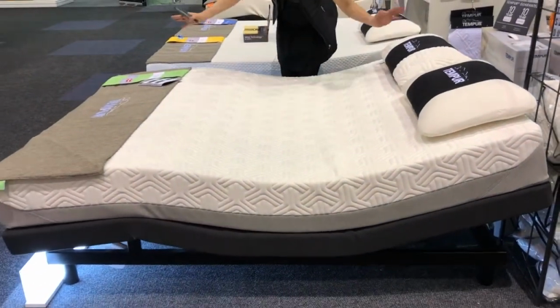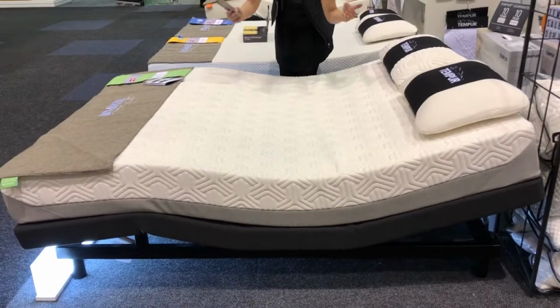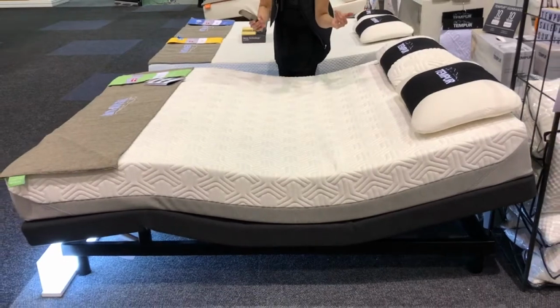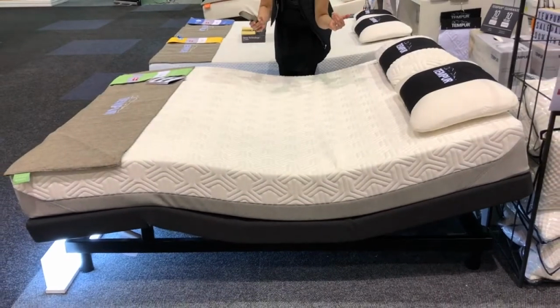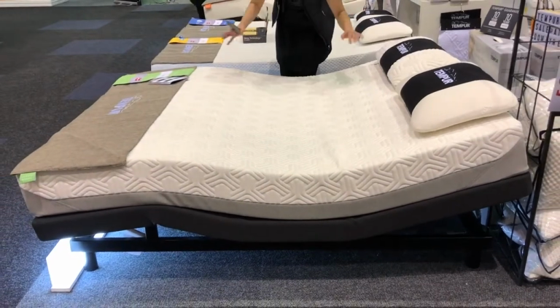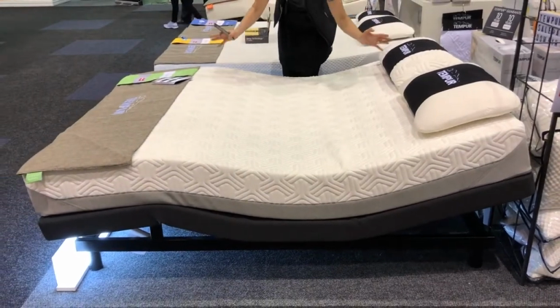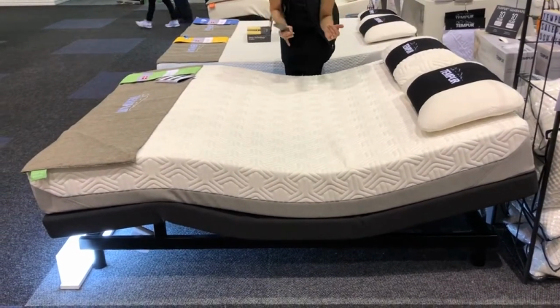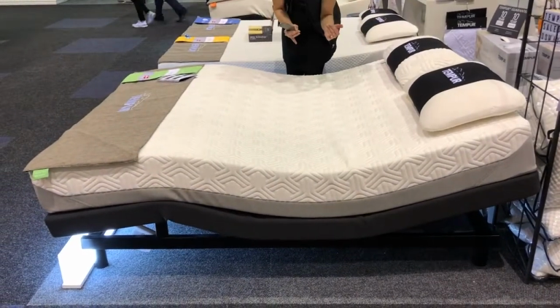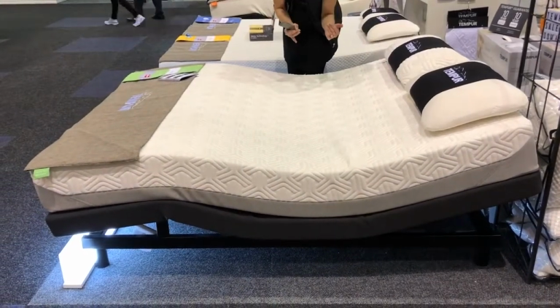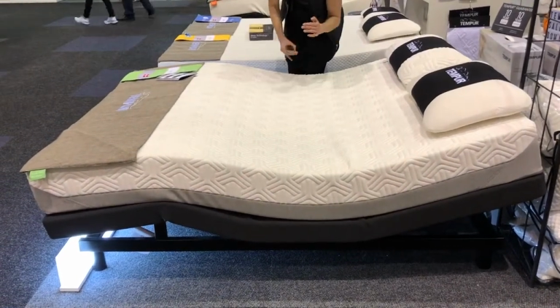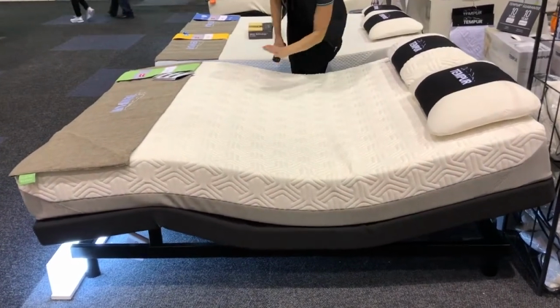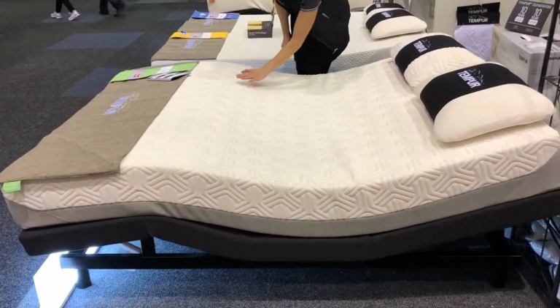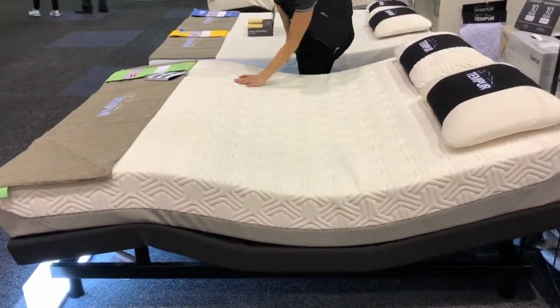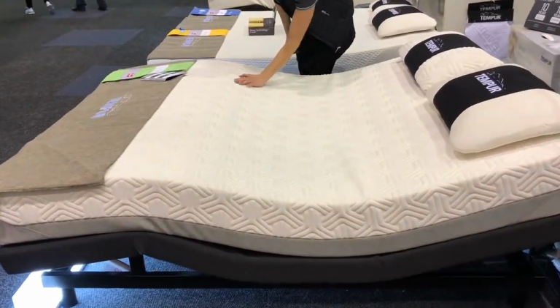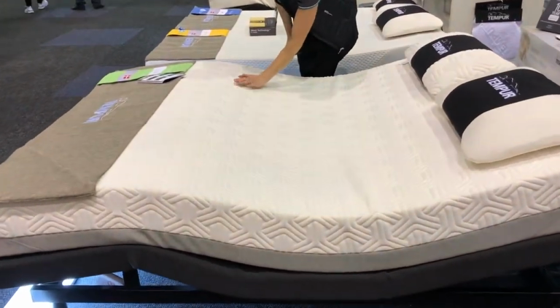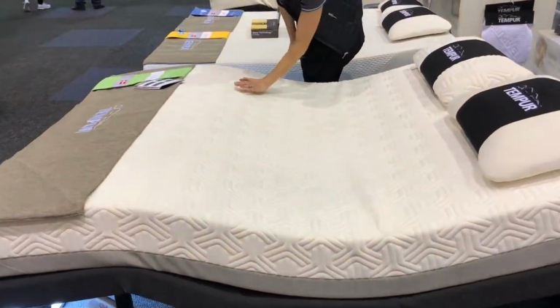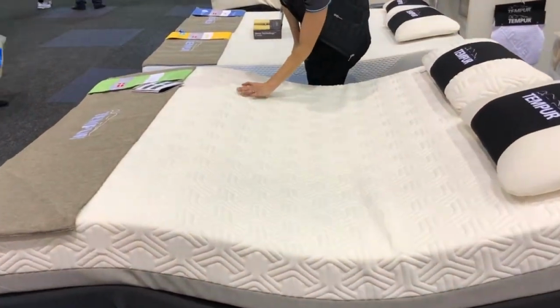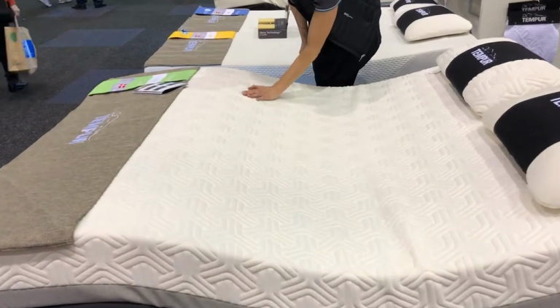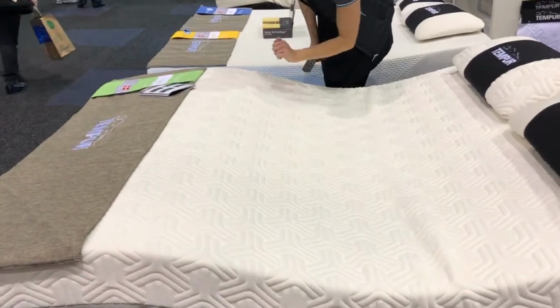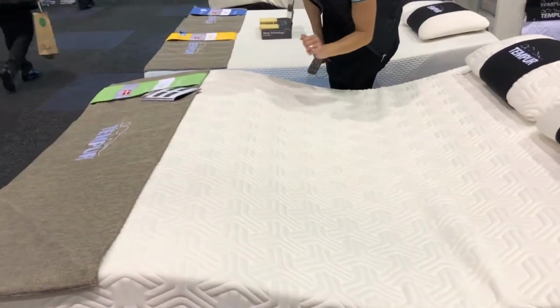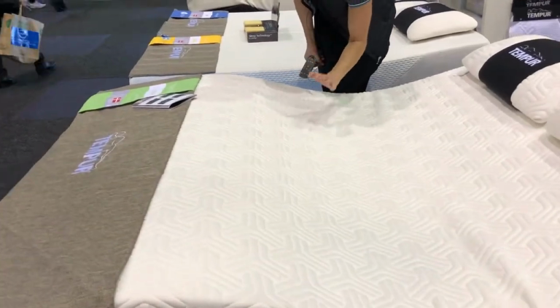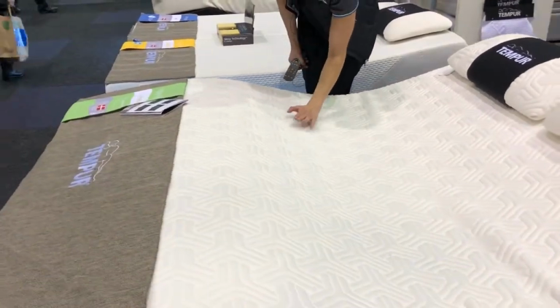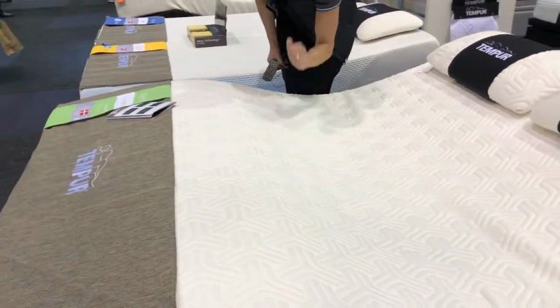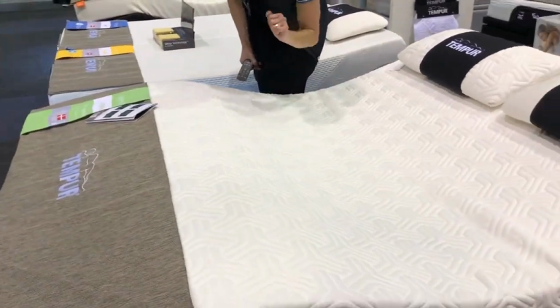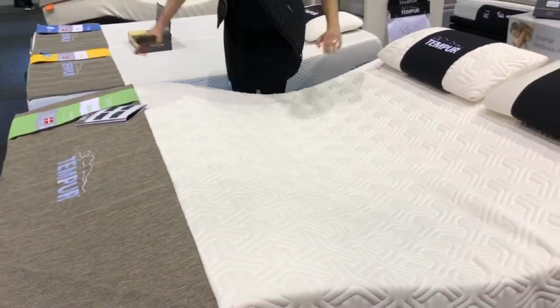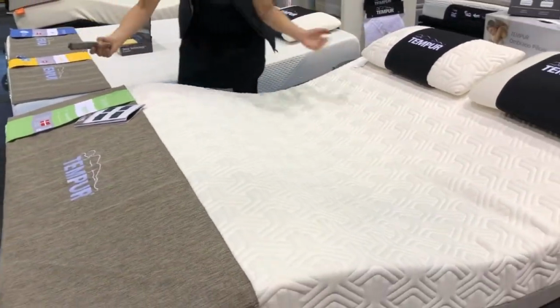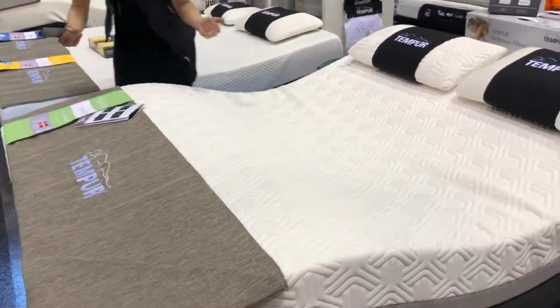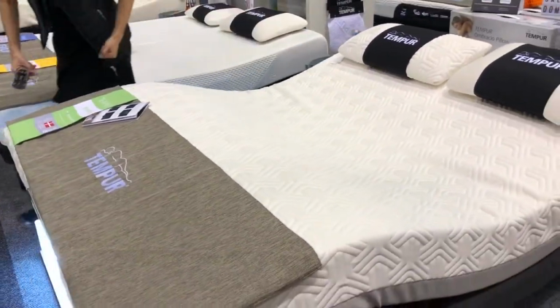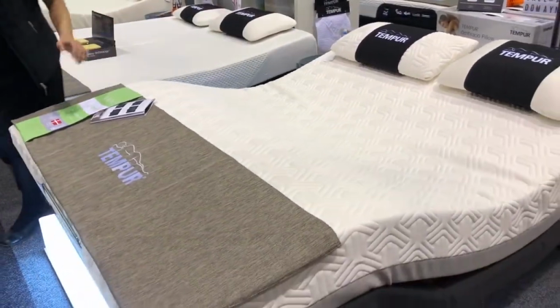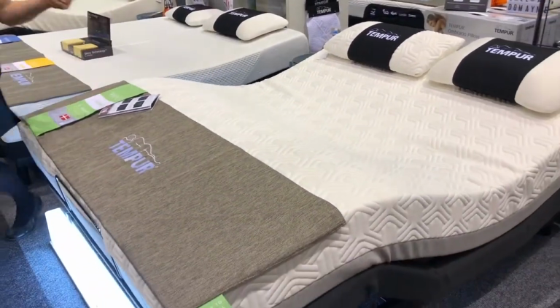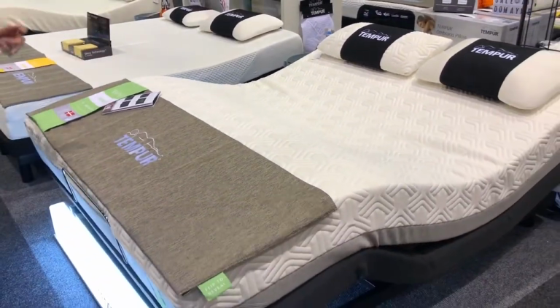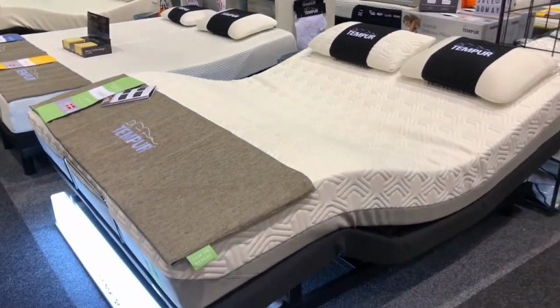I've popped it into Zero-G — this is for weightless comfort. This mattress comes with a 10-year full replacement guarantee and it's made in Denmark. When you pop it on an adjustable, it takes it to a whole other level.